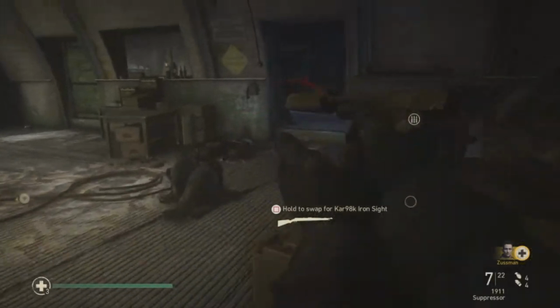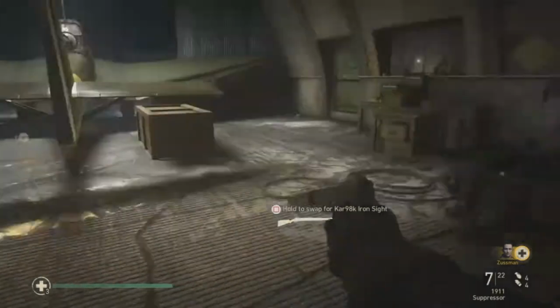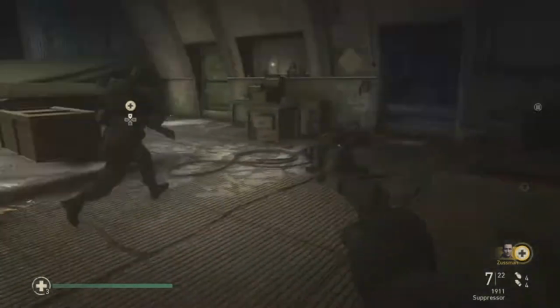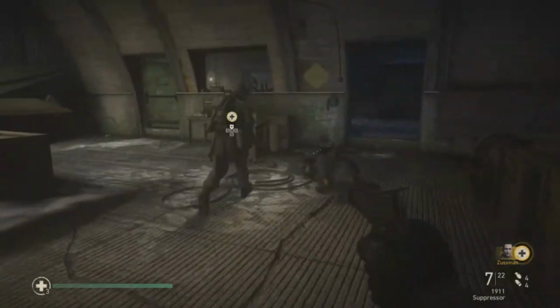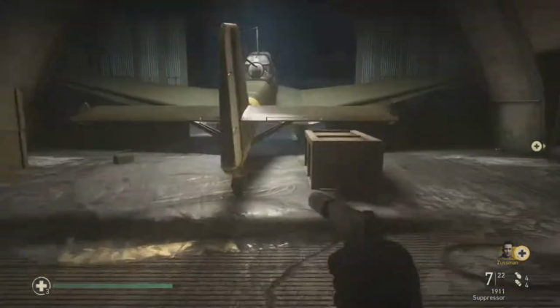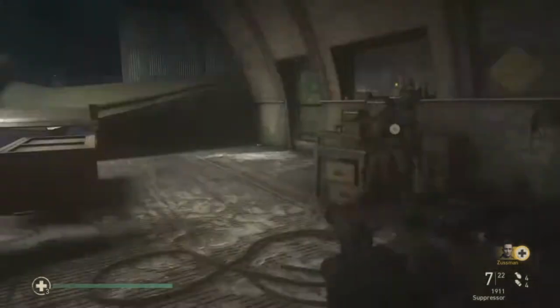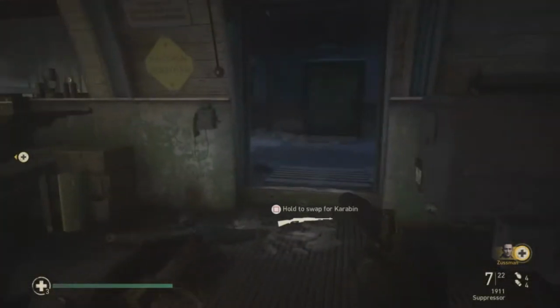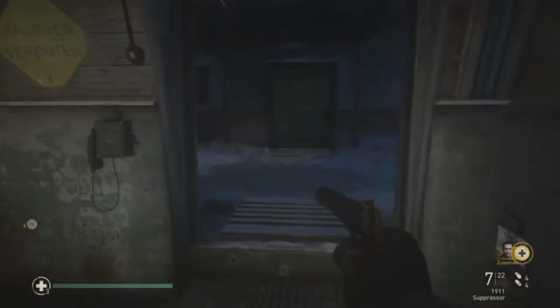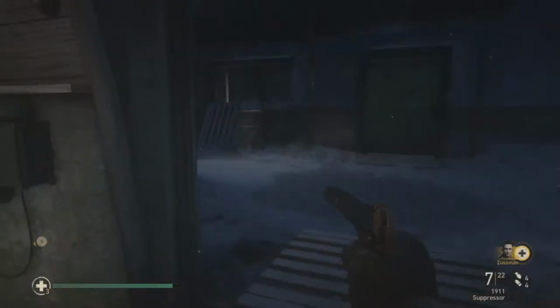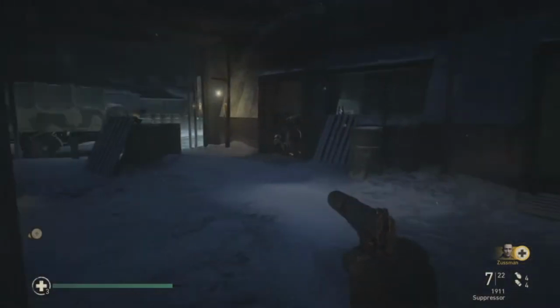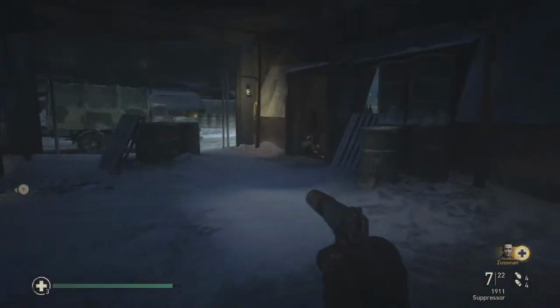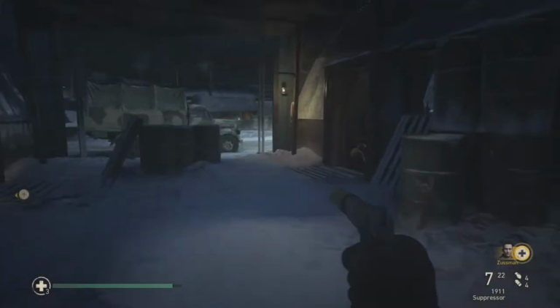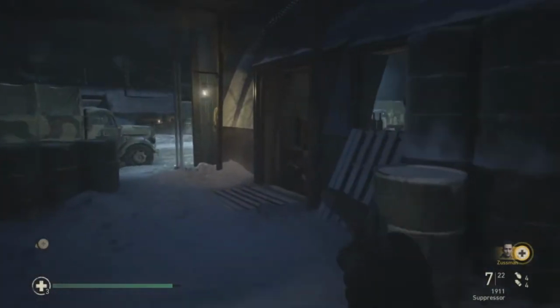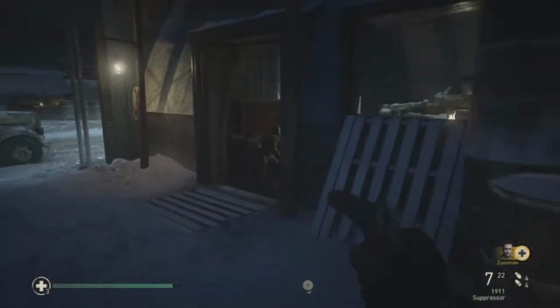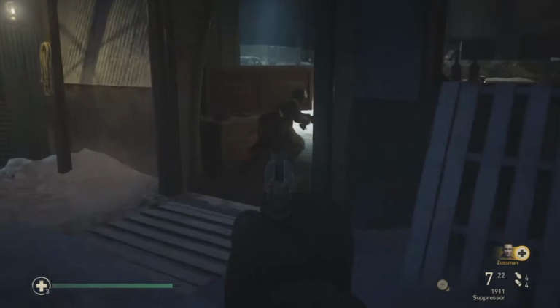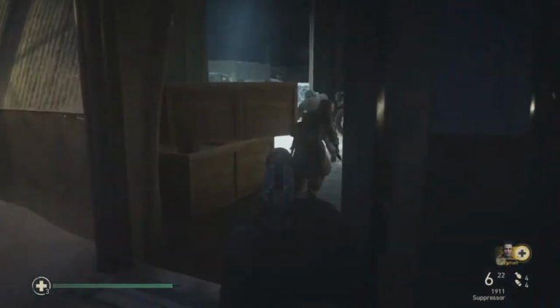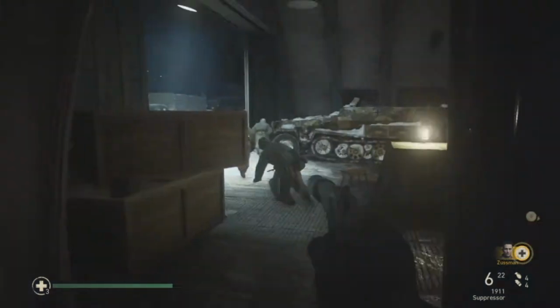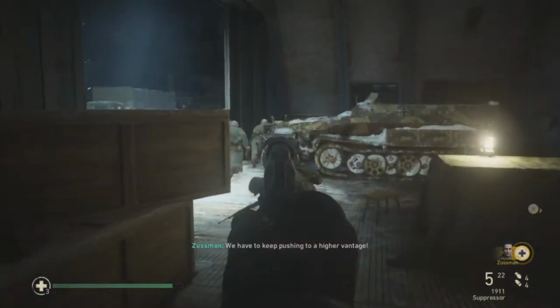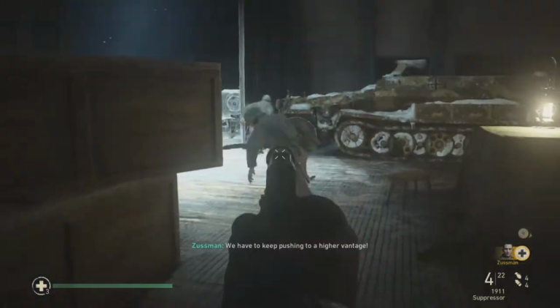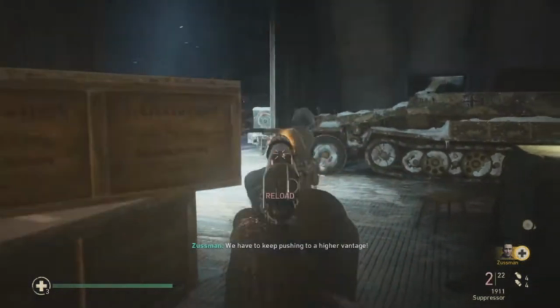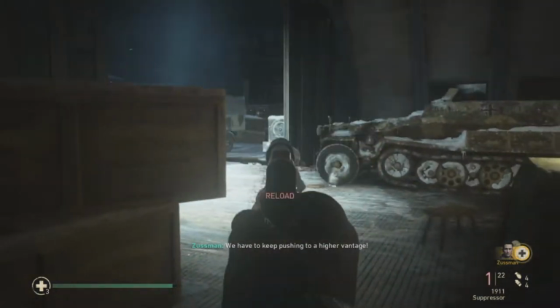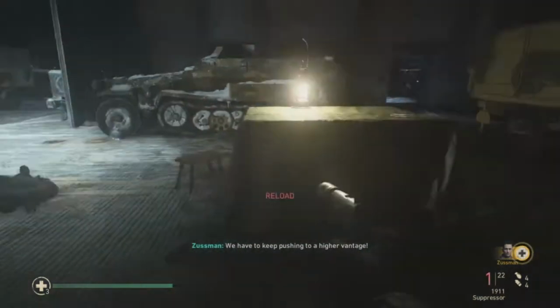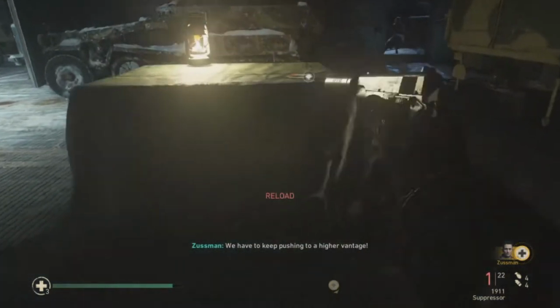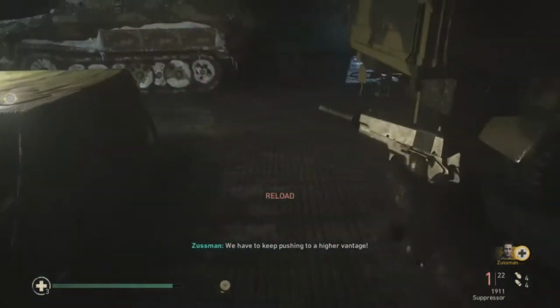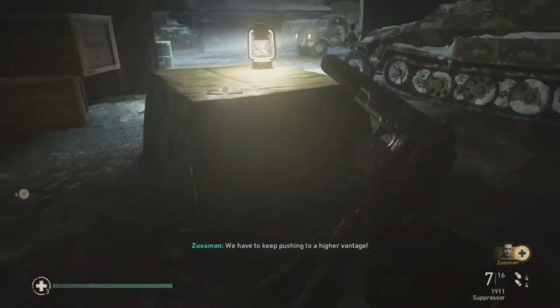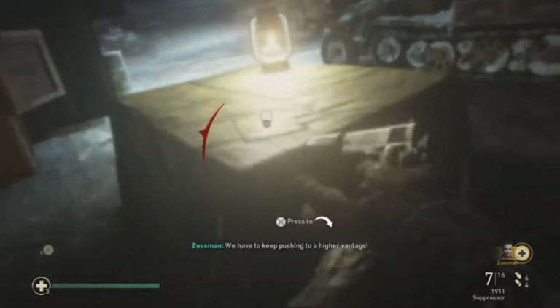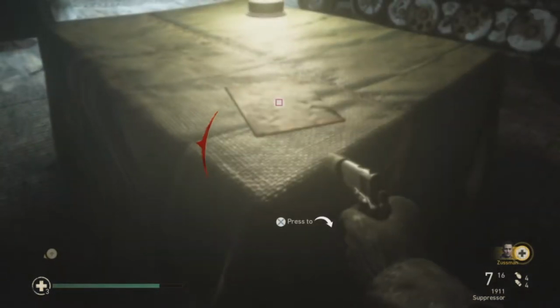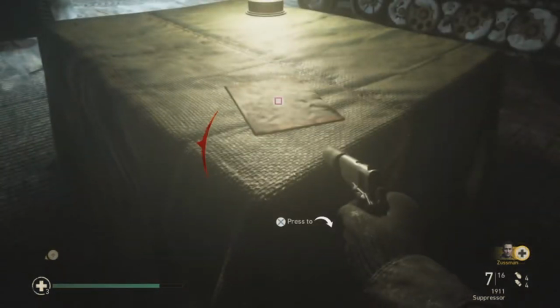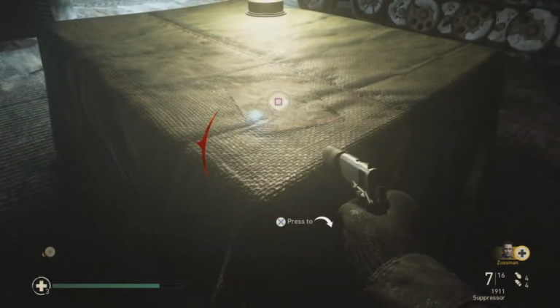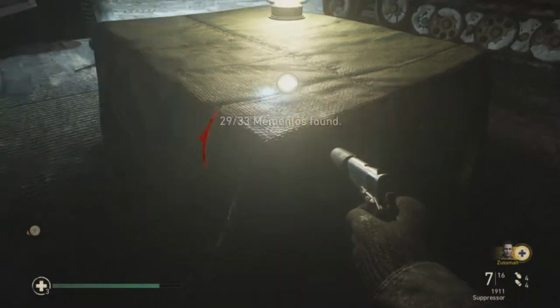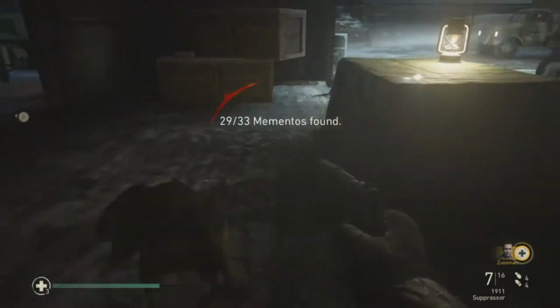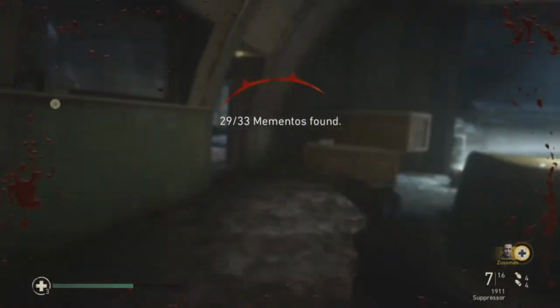Basically, you go through the first one — it's a hangar — and then you go out that door, go through here, and to the second one. On this desk here you should see a comic book. That's your first memento.